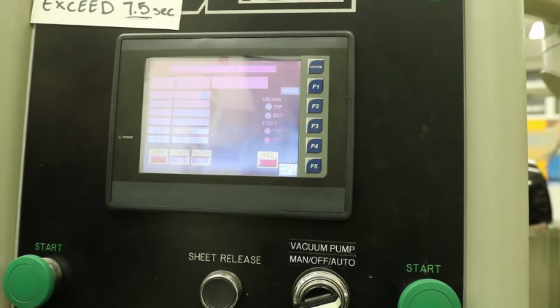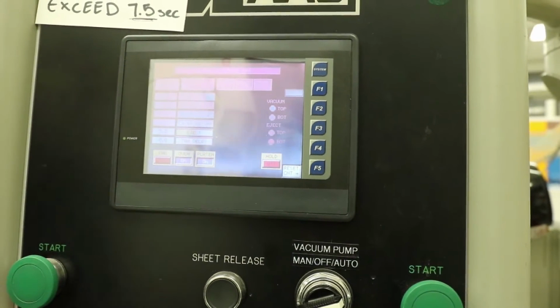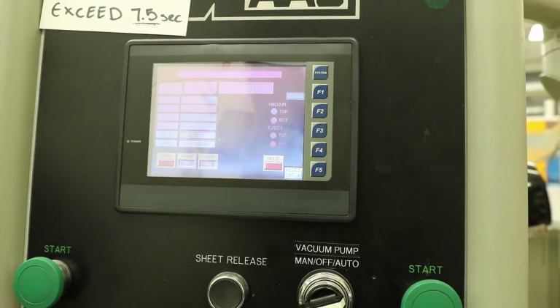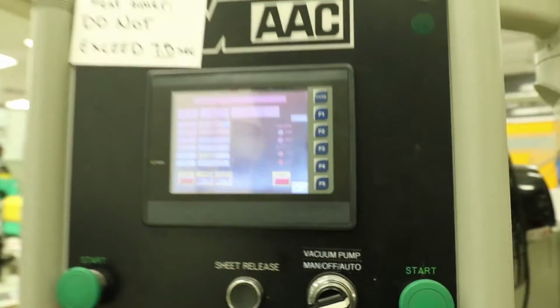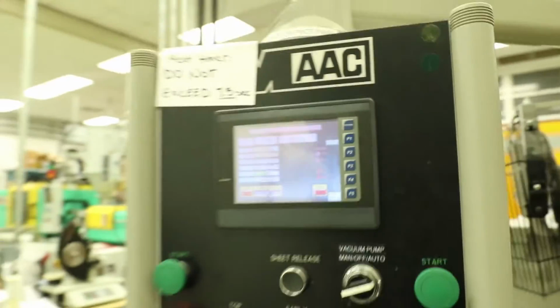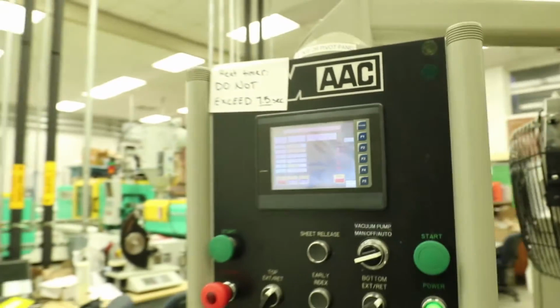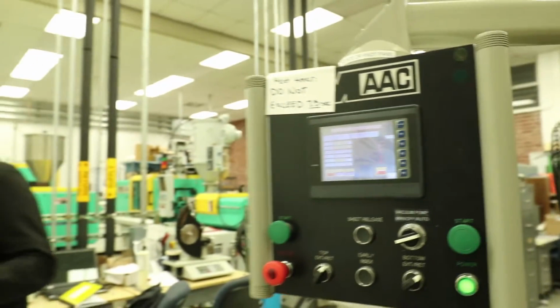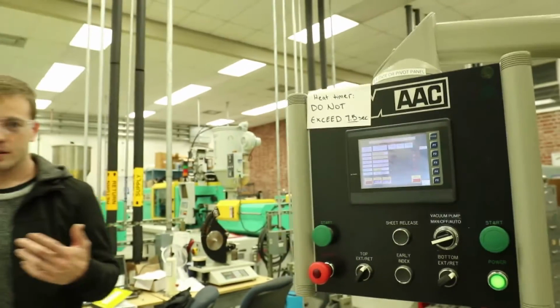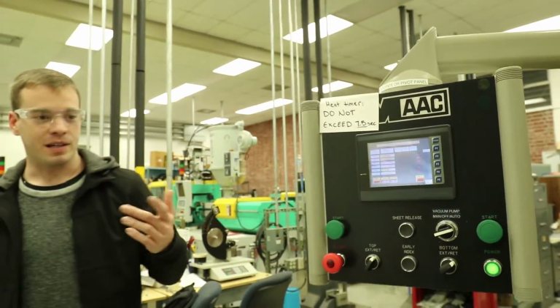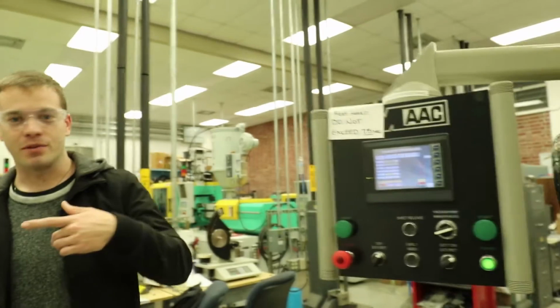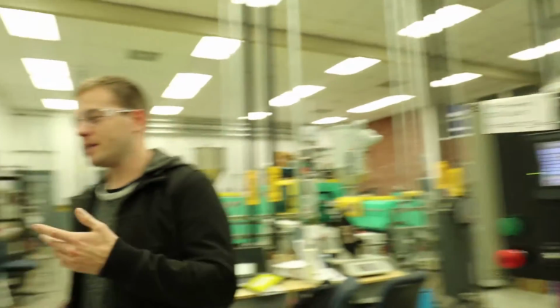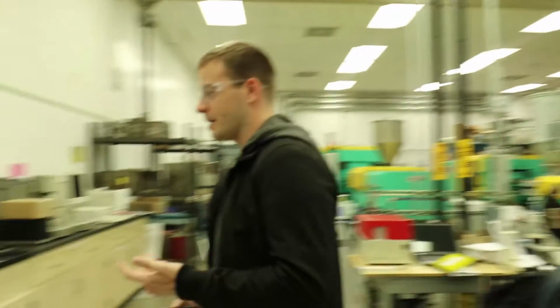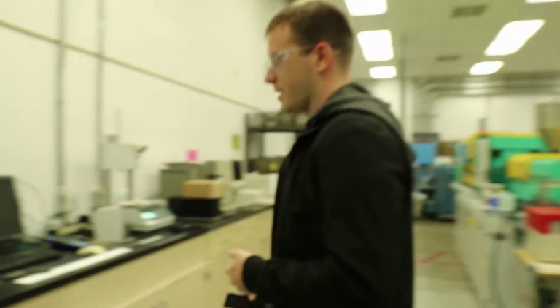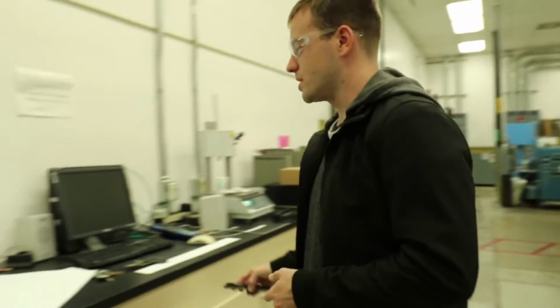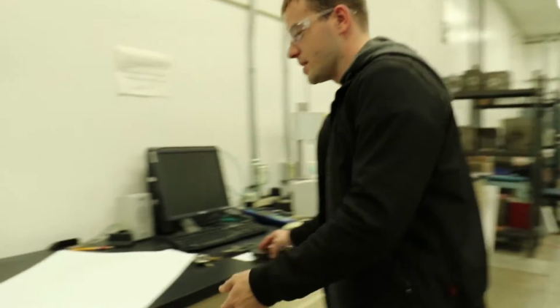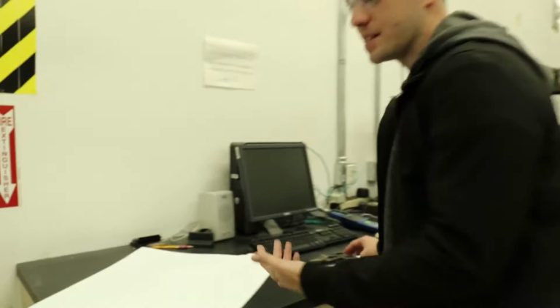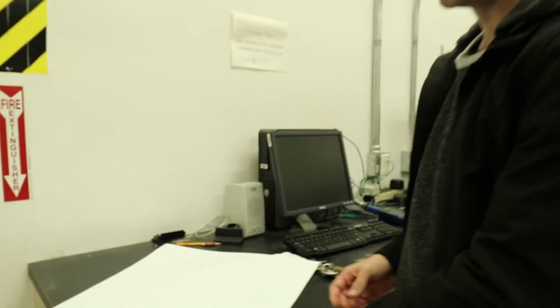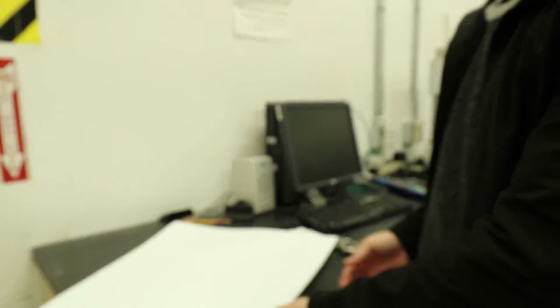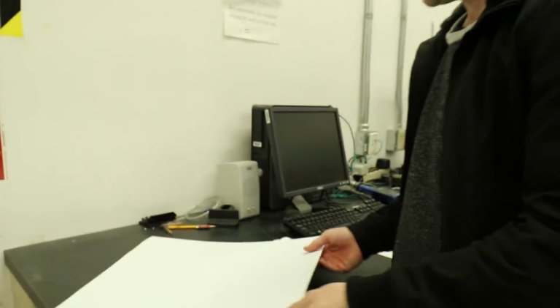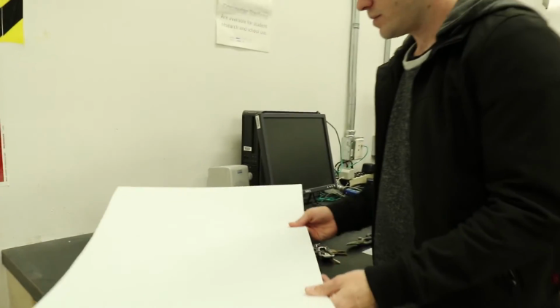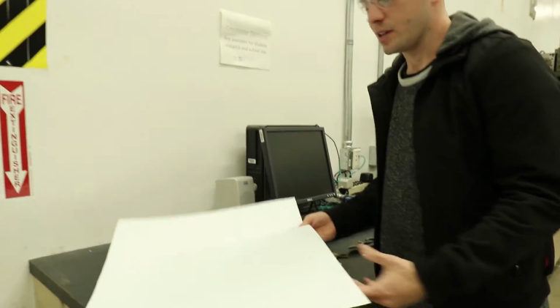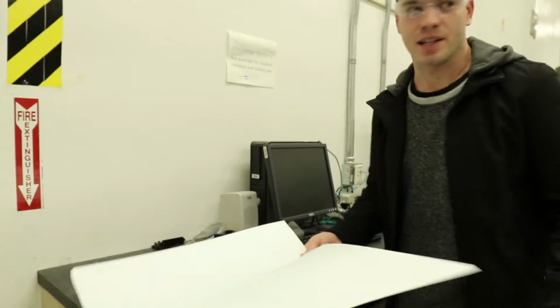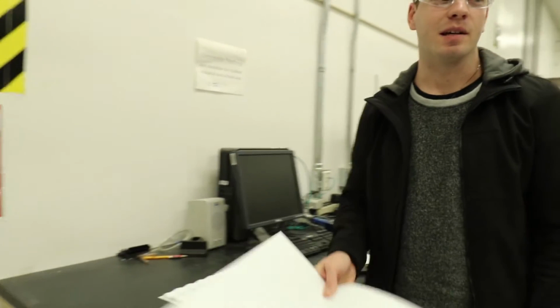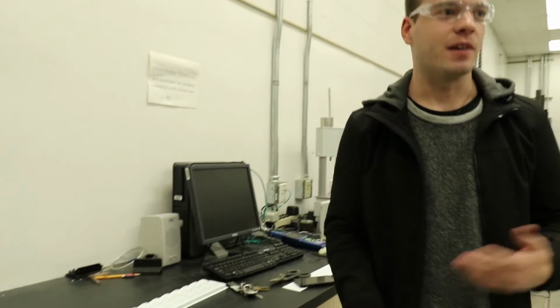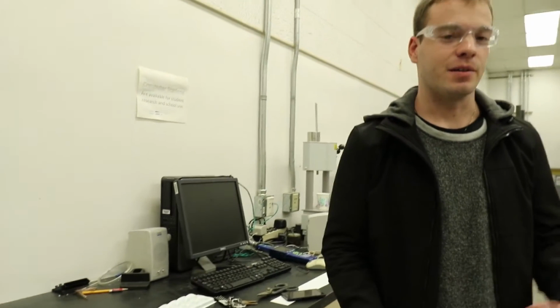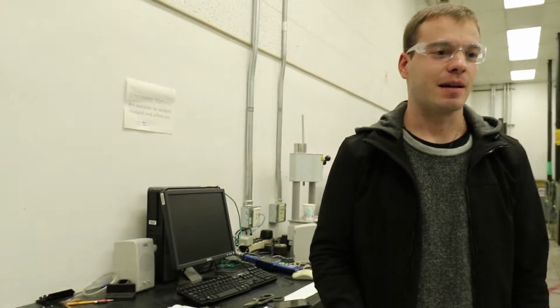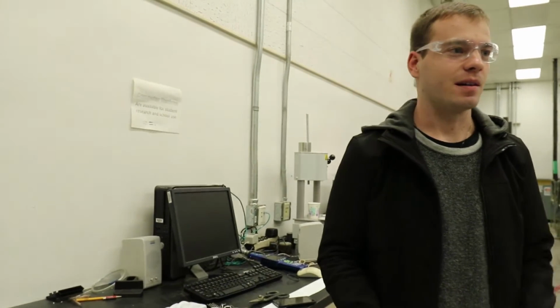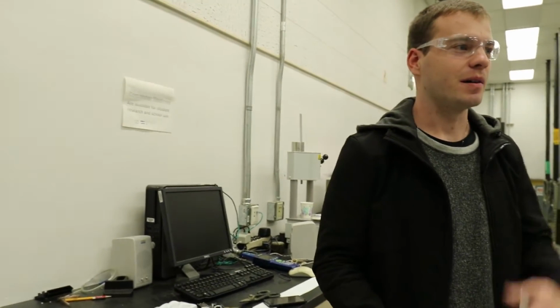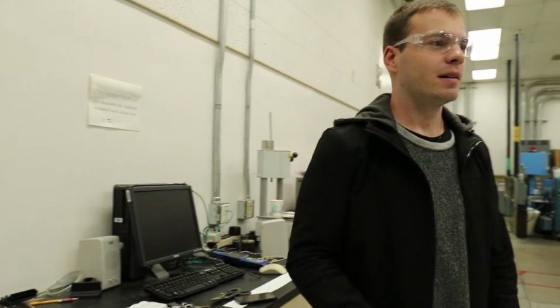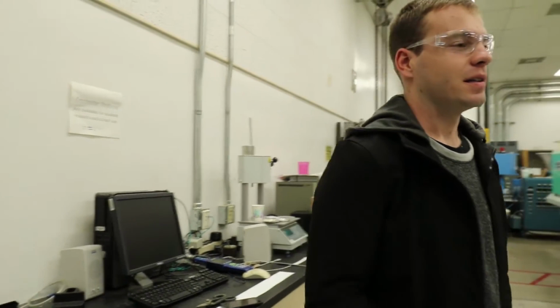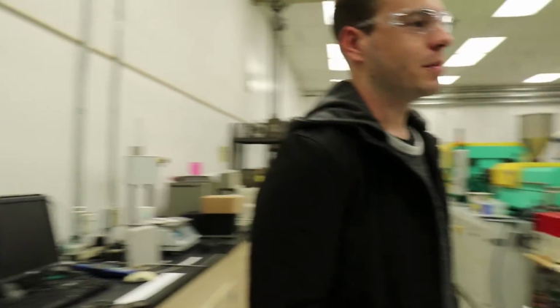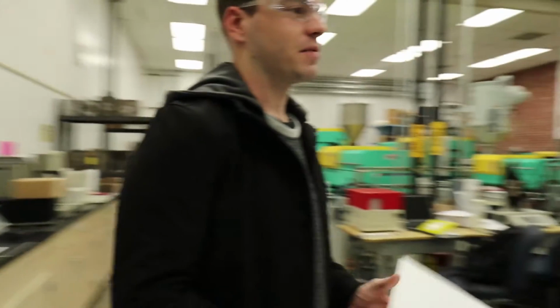Once you're ready, you can come over and cut your styrene sheet, because it needs to be adjusted to fit under the clamps and on the aluminum surfaces.